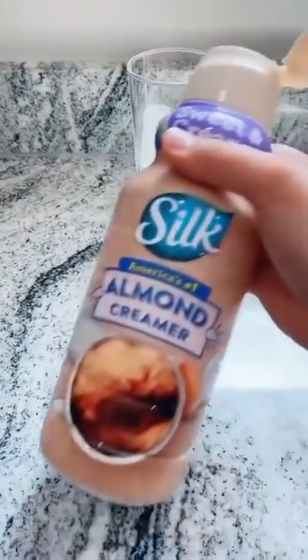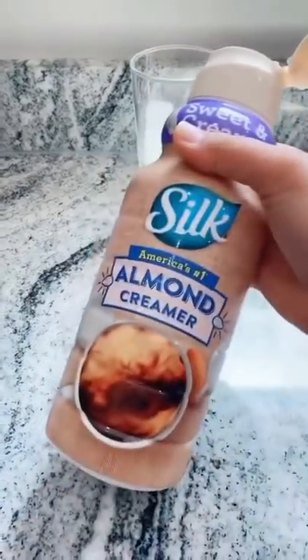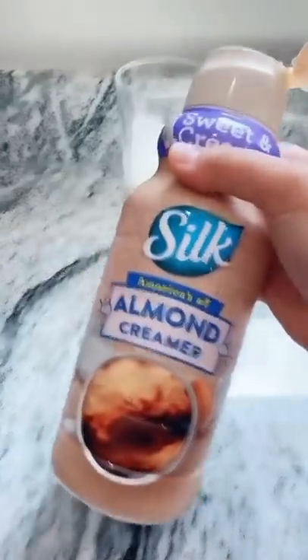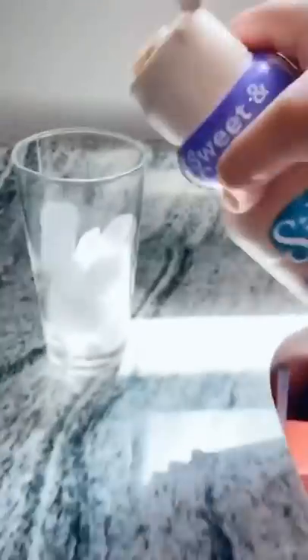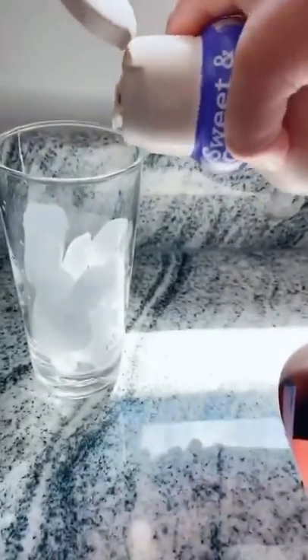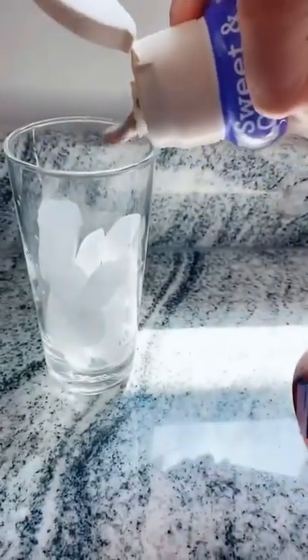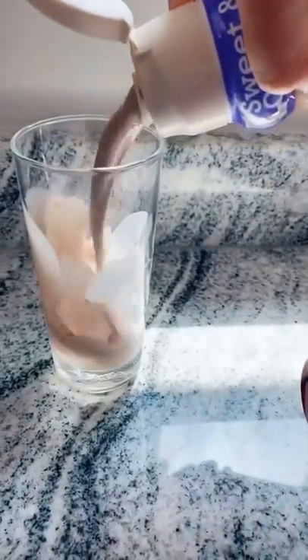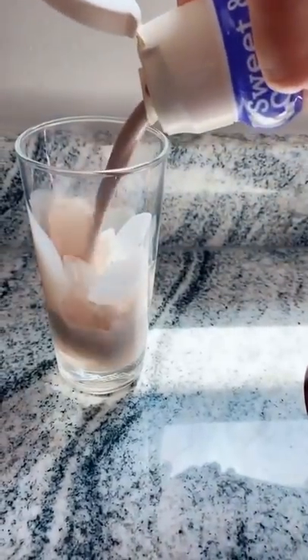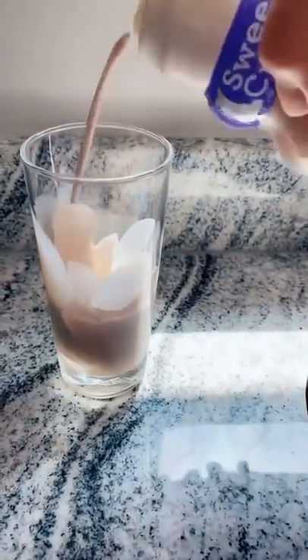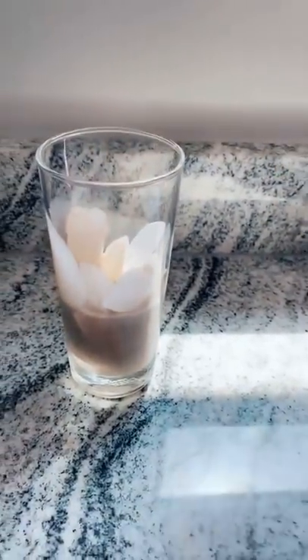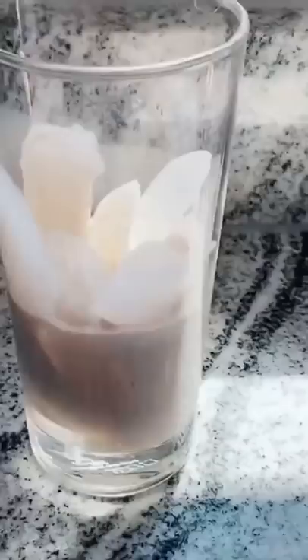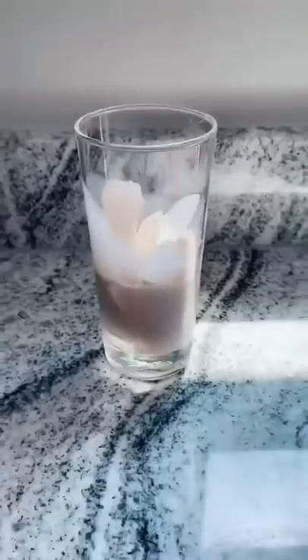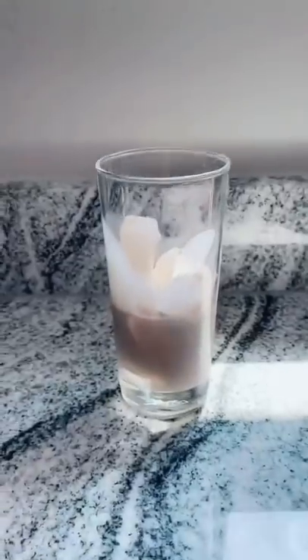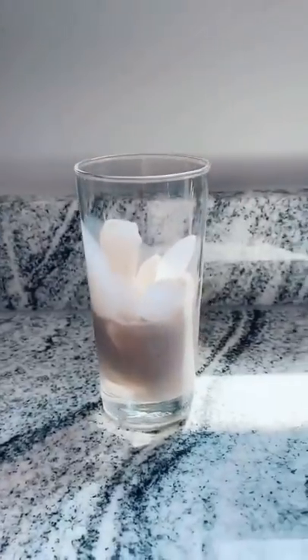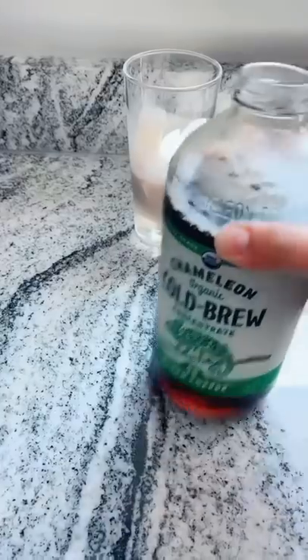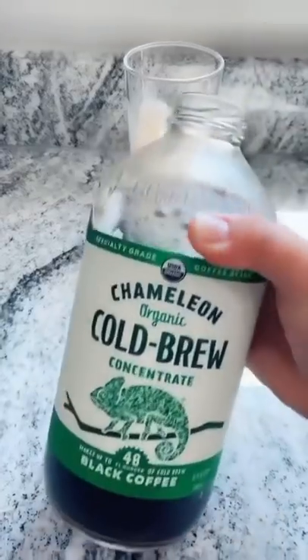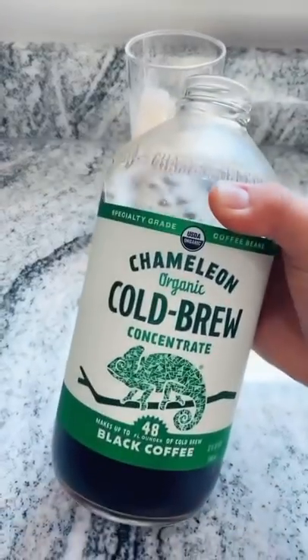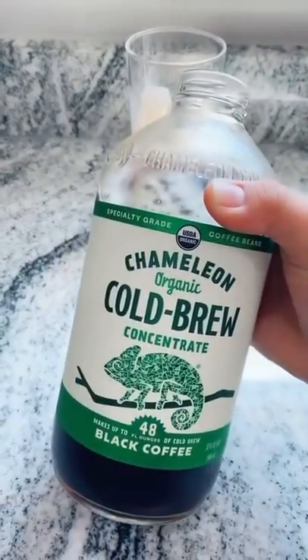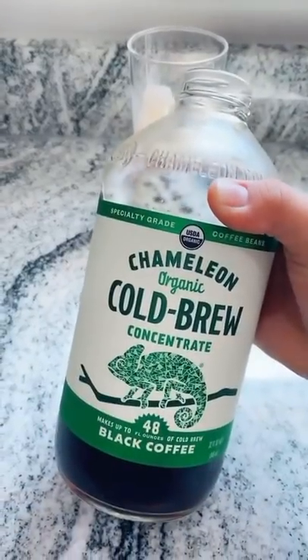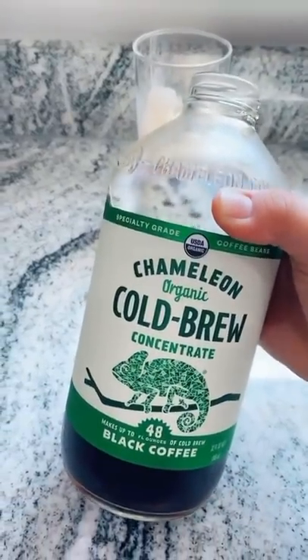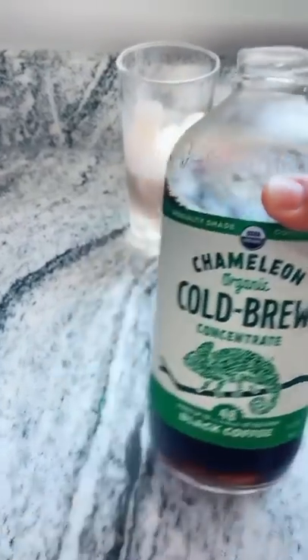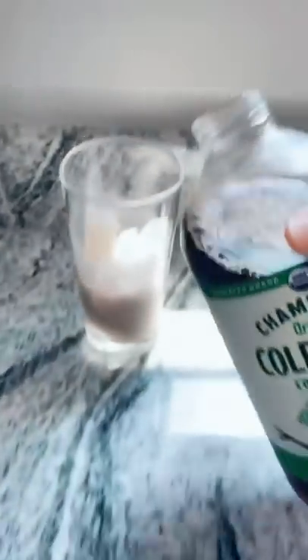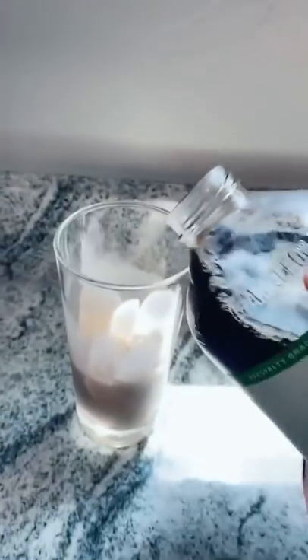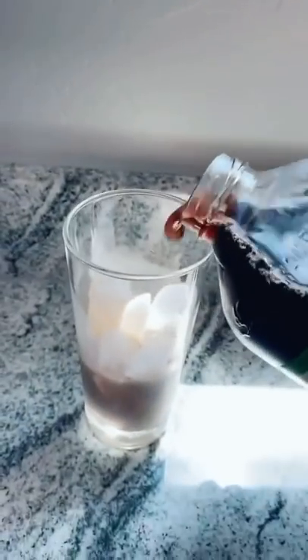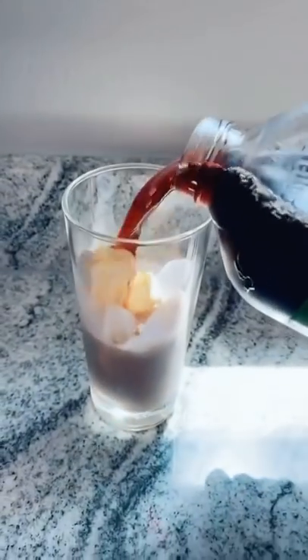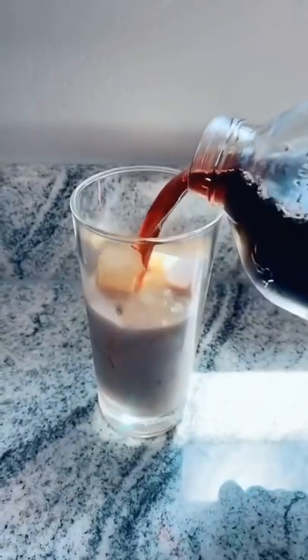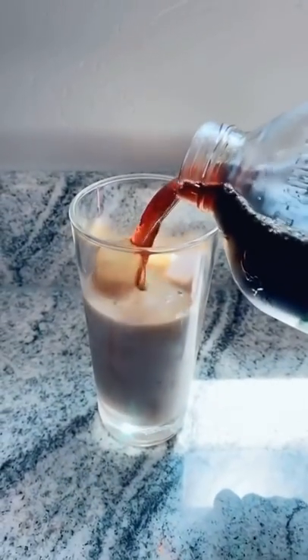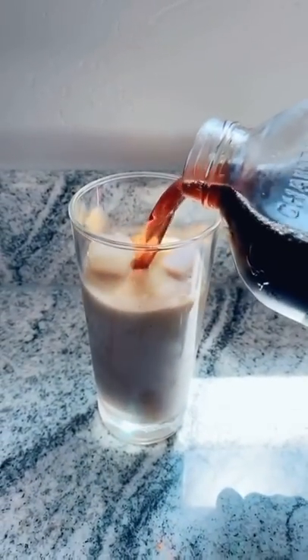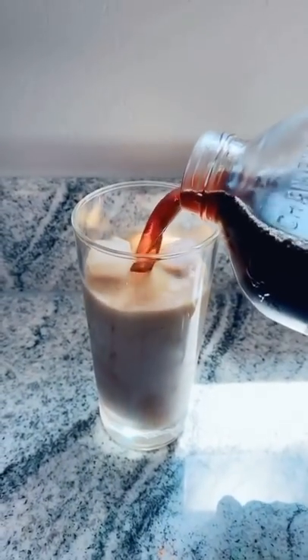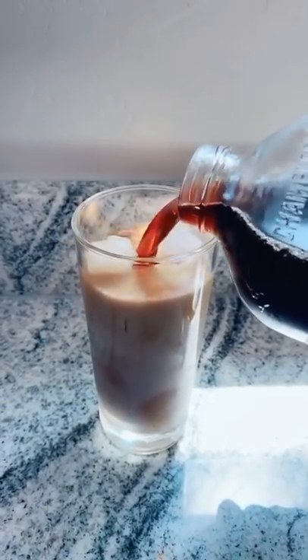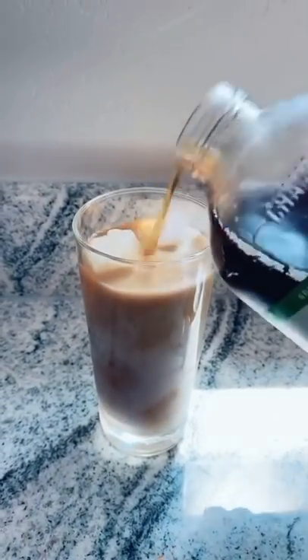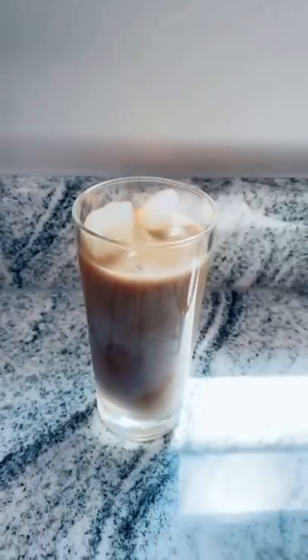I use the Silk Almond Creamer and pour like that much in. I know it's a lot, just trust. Then I get Camellia Cold Brew — I like the mocha, but this is all we had — and pour about that much in.